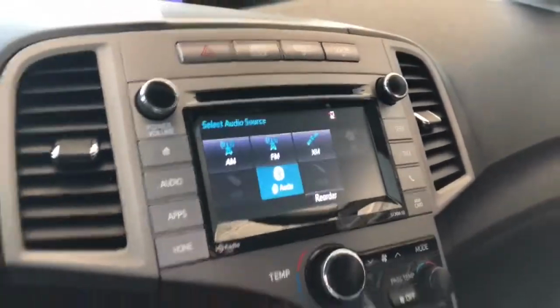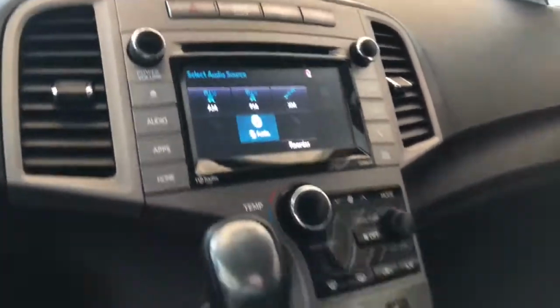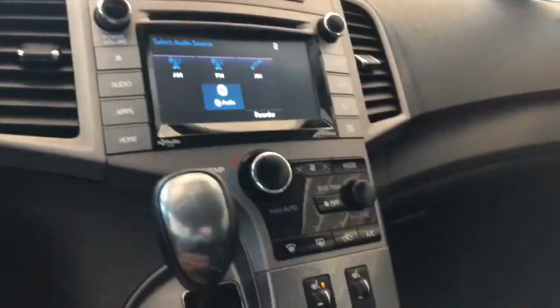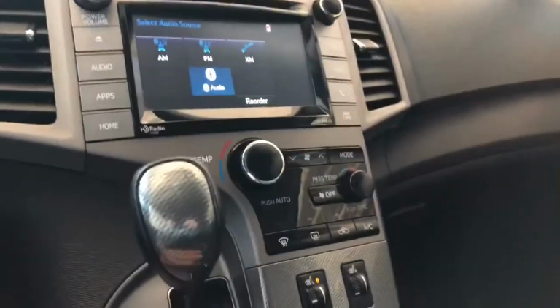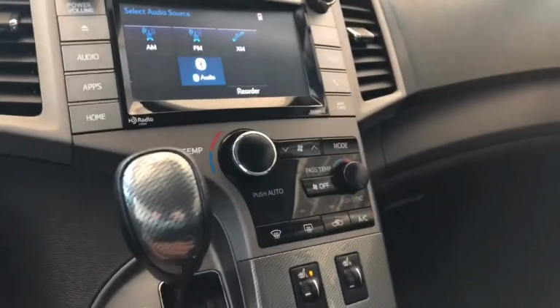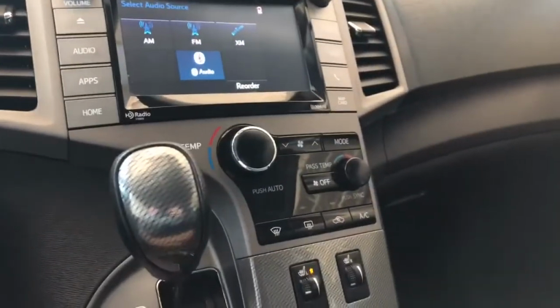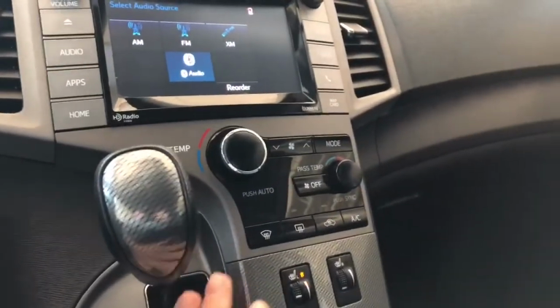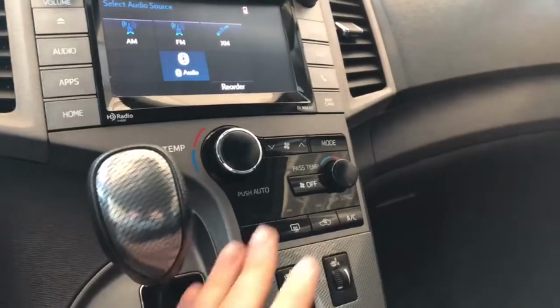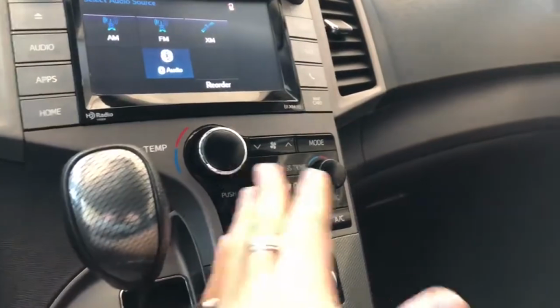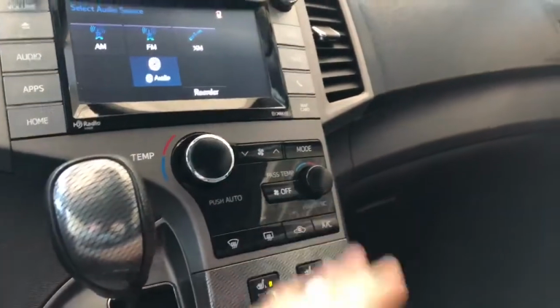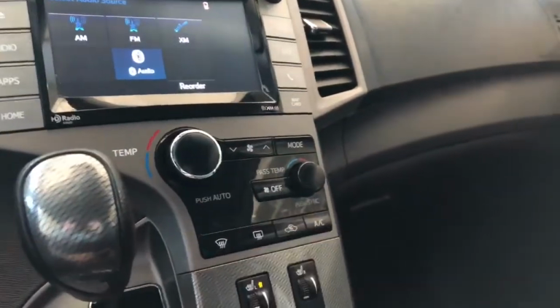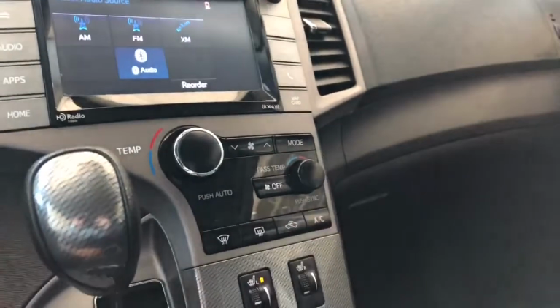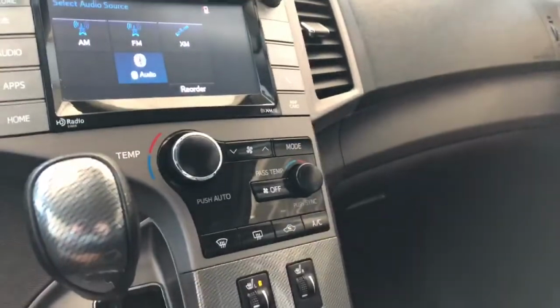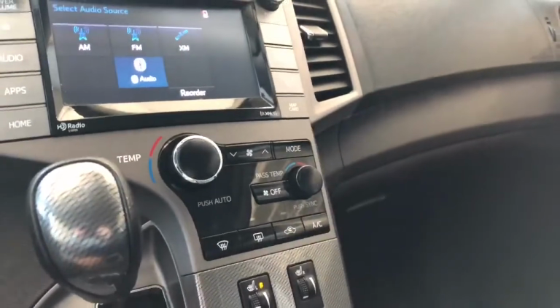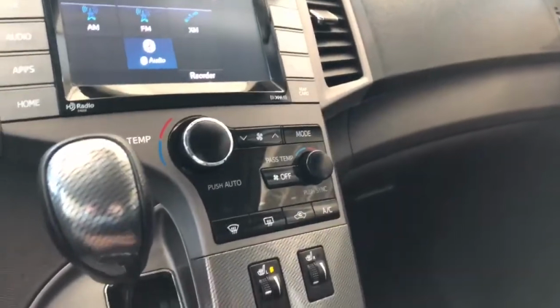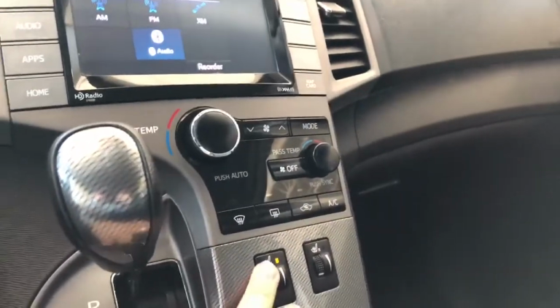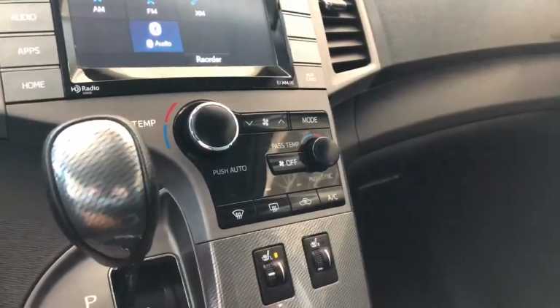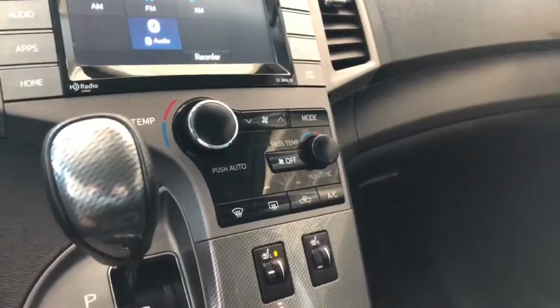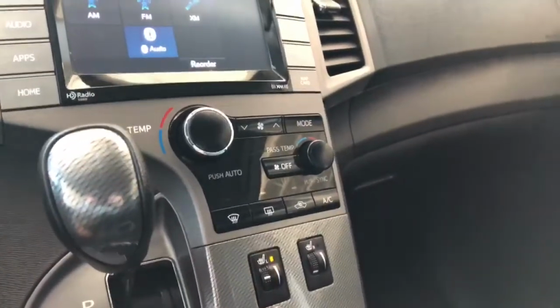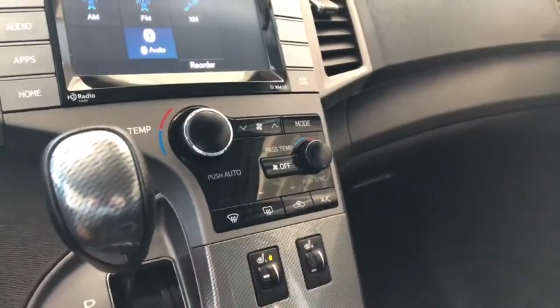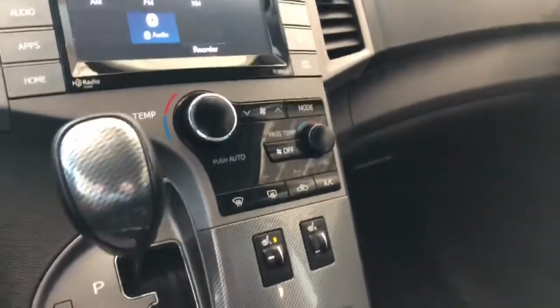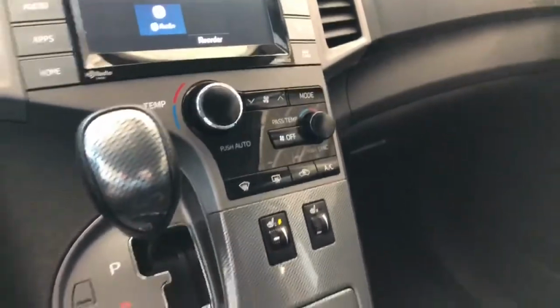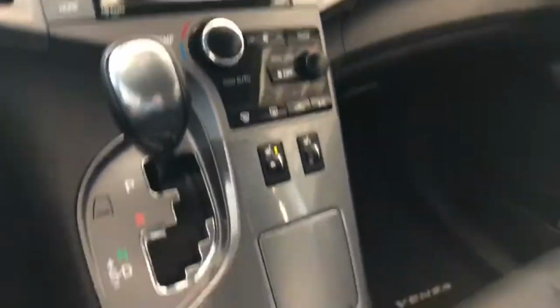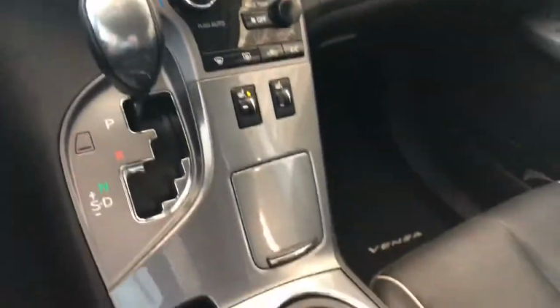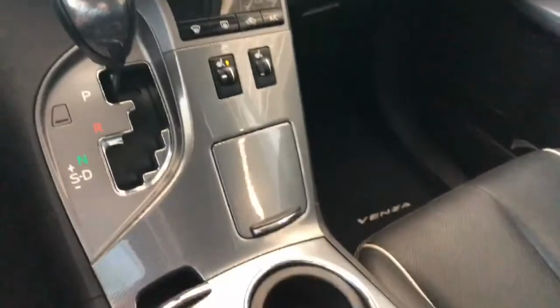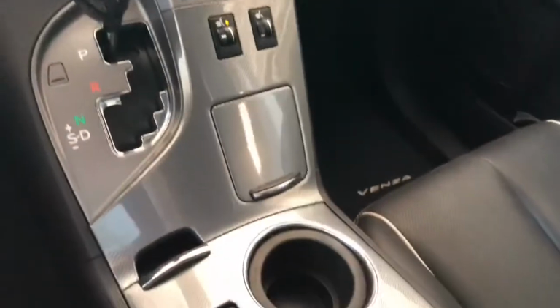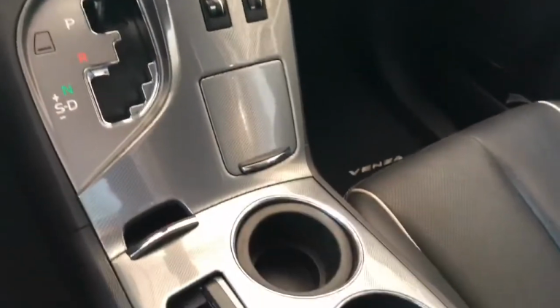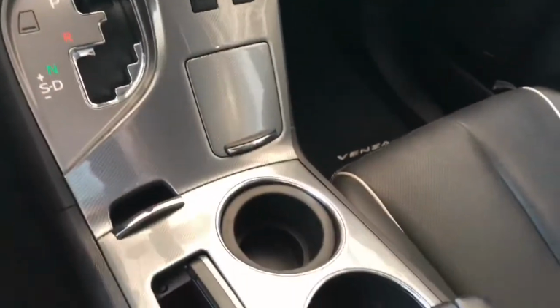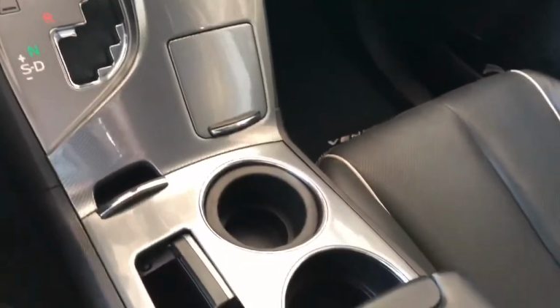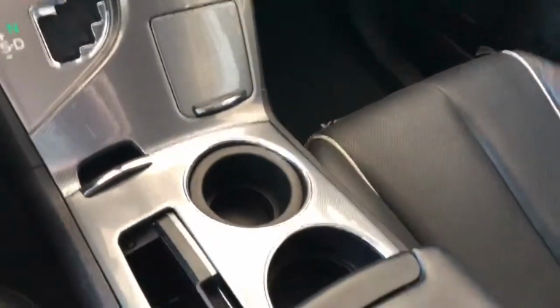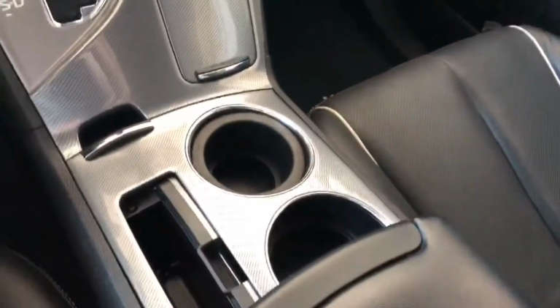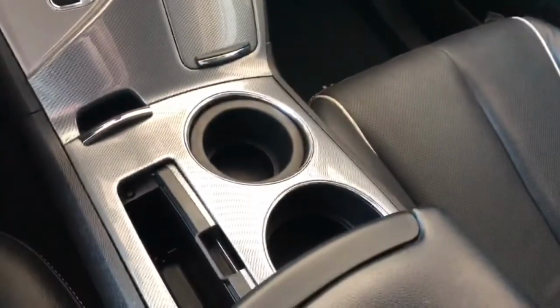Underneath is the climate control. It is dual zone, so the temperatures can be adjusted on both sides. The heated seats are underneath, and right below you do have some storage compartments along with cupholders.